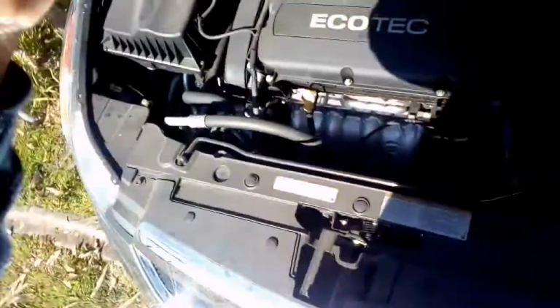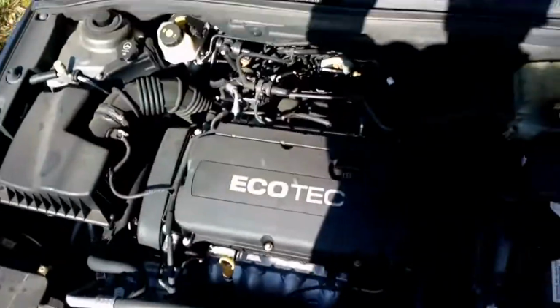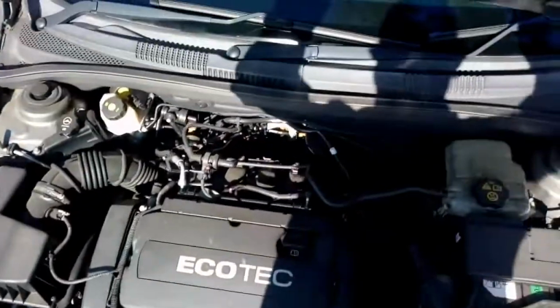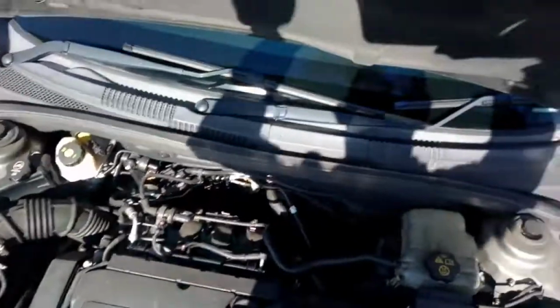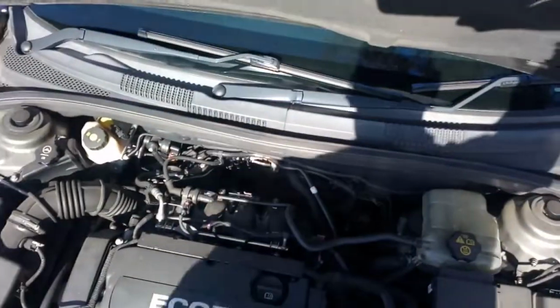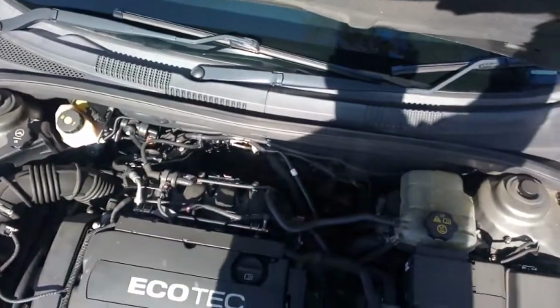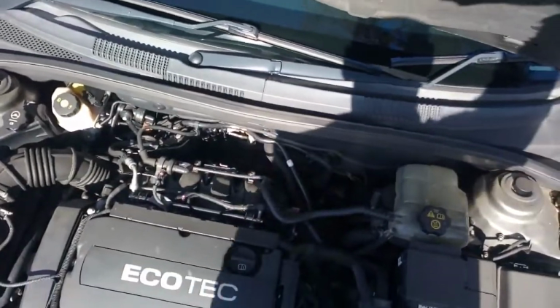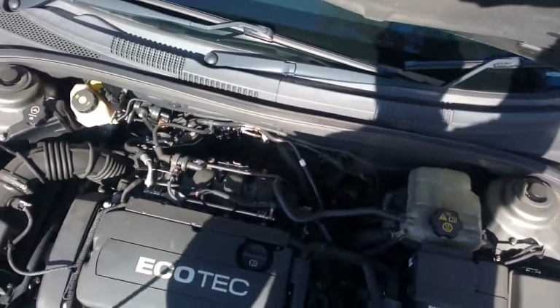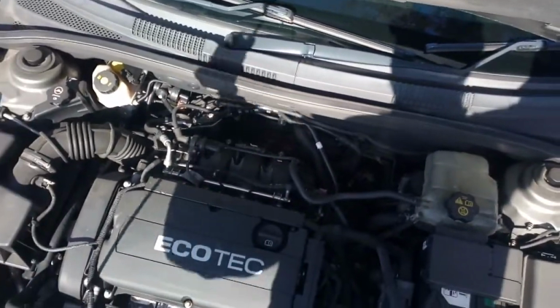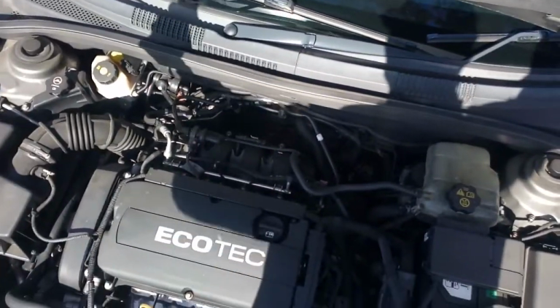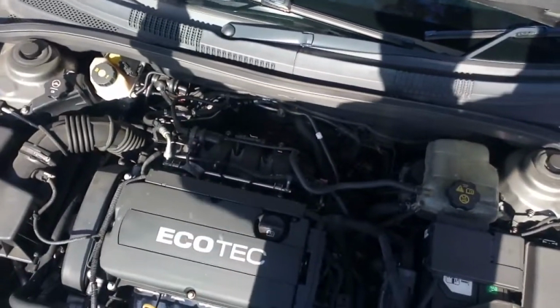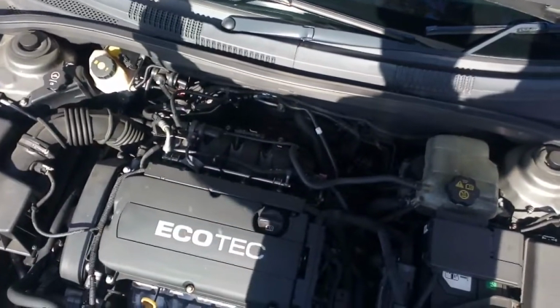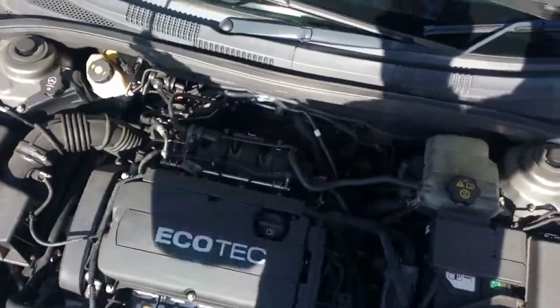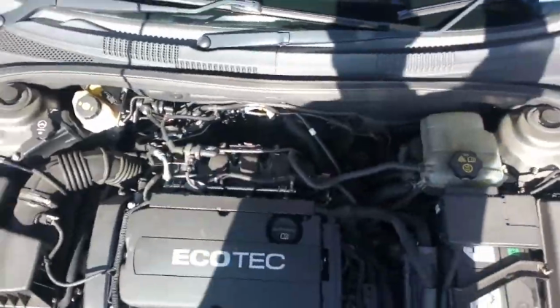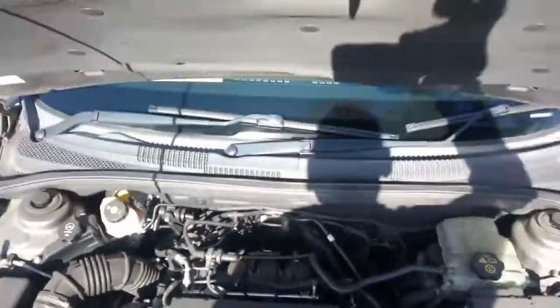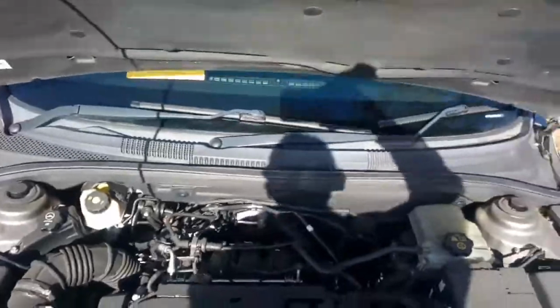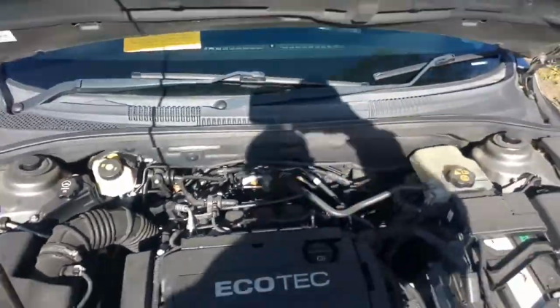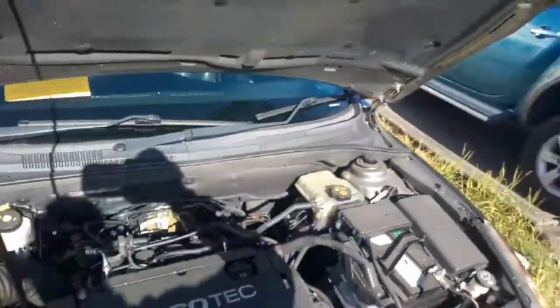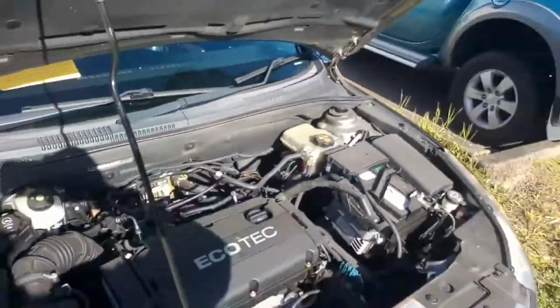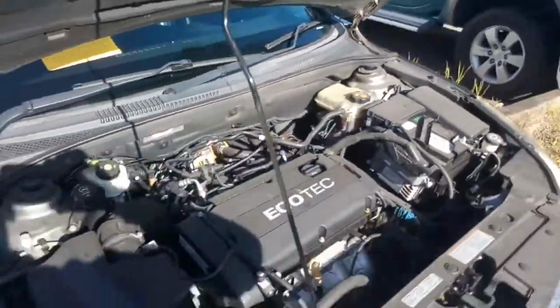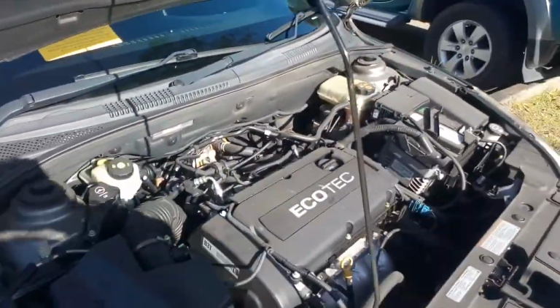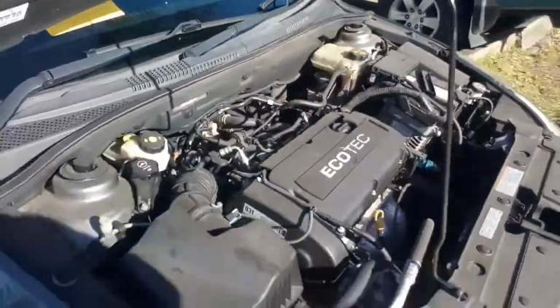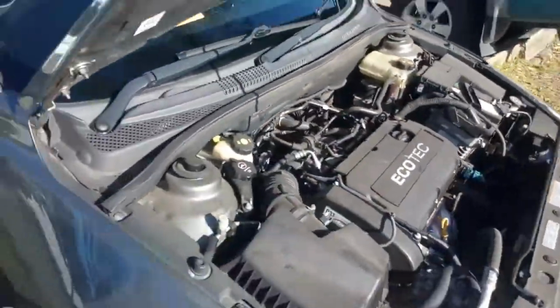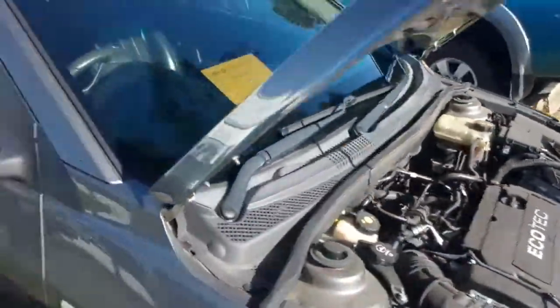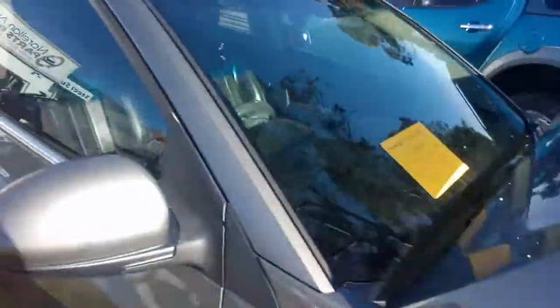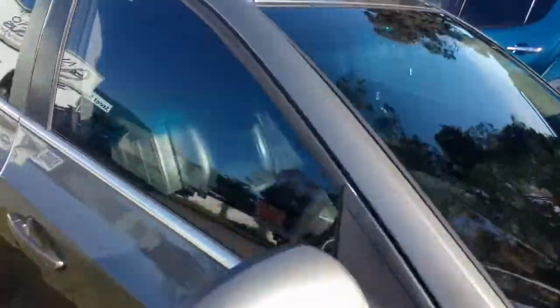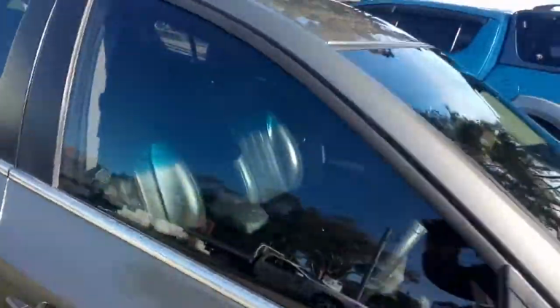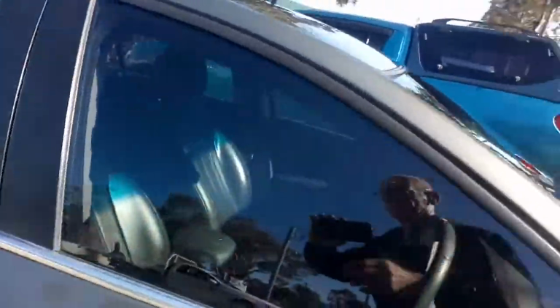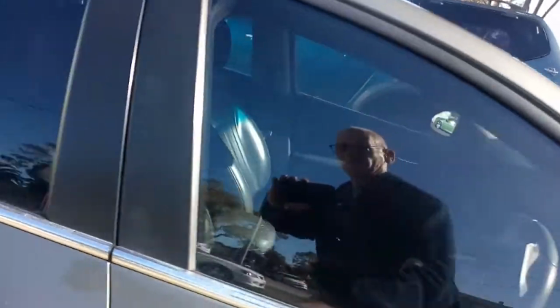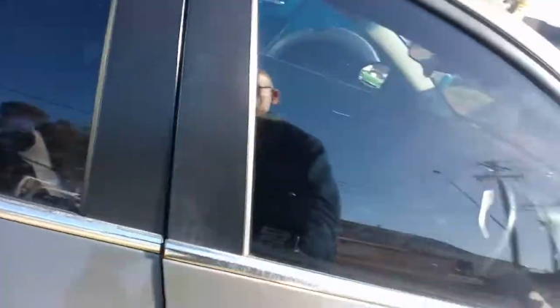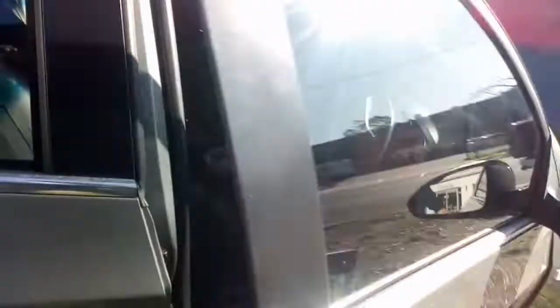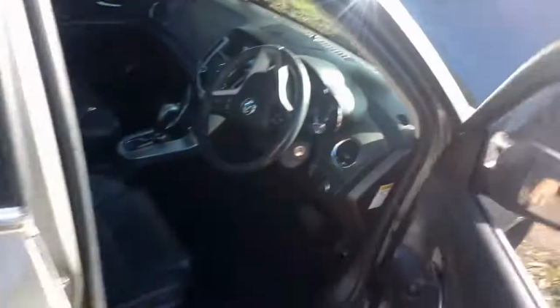There's our 1.8 F18D4 Ecotec motor. I've forgotten how many kilometres it's done.